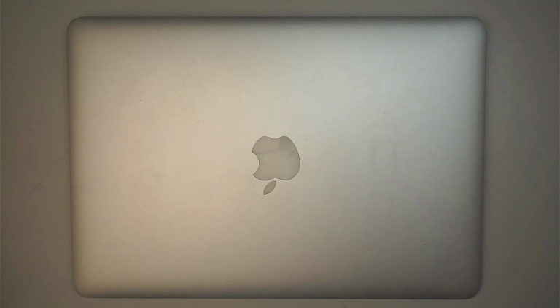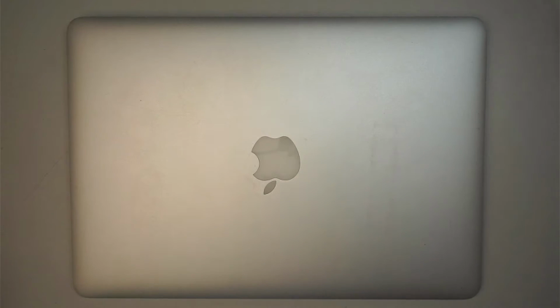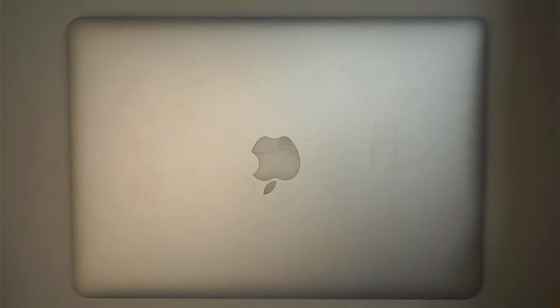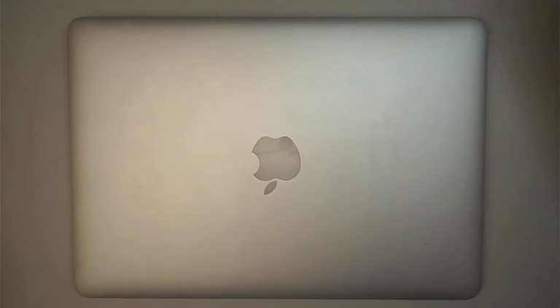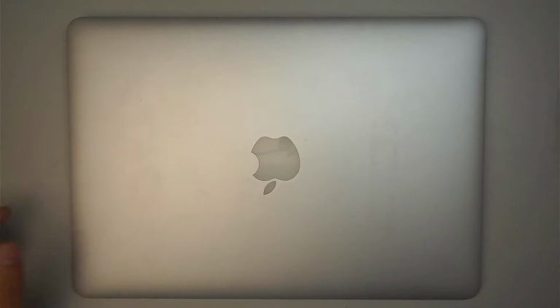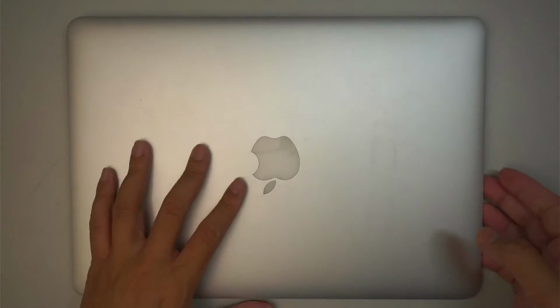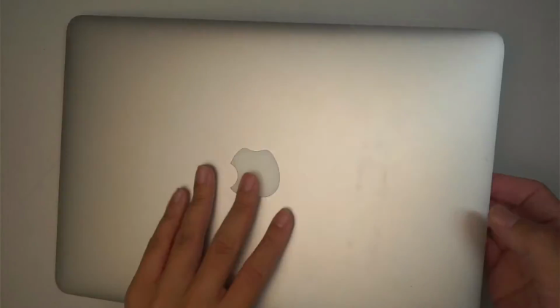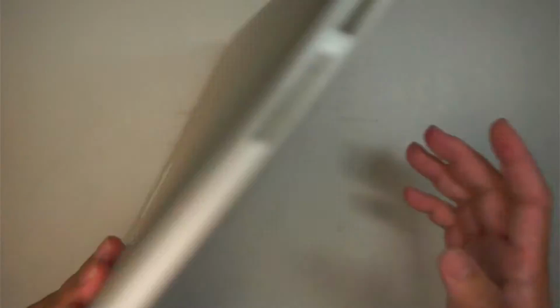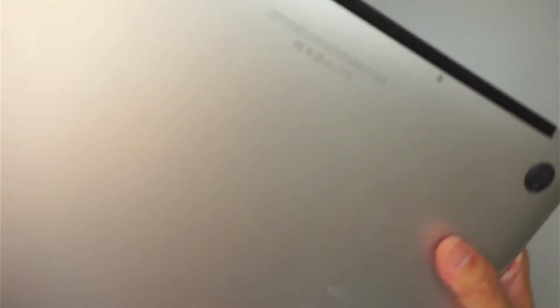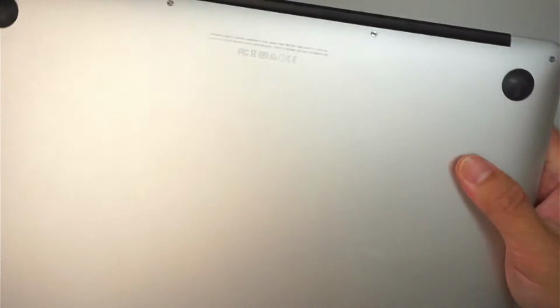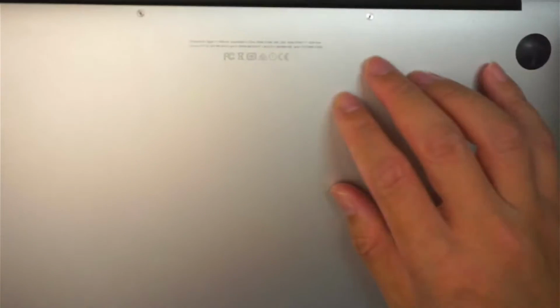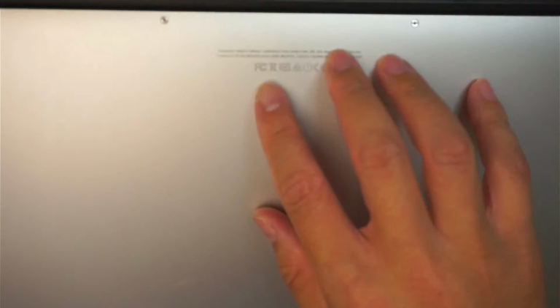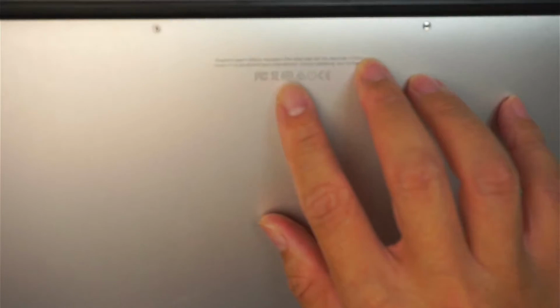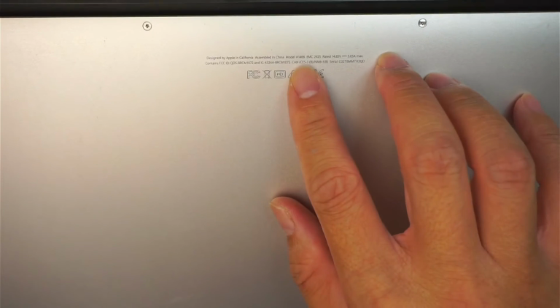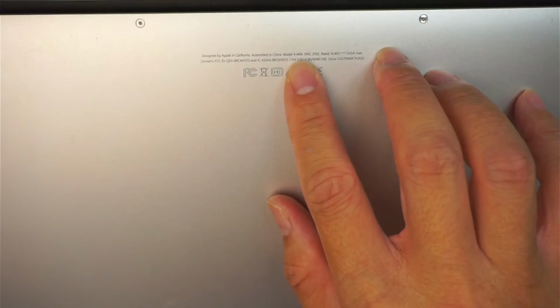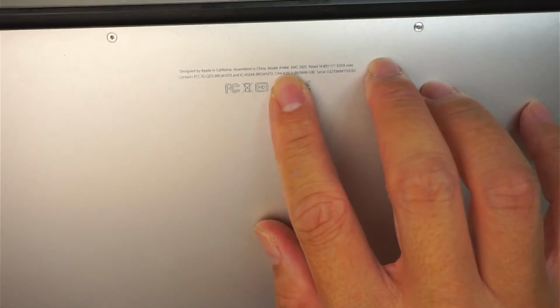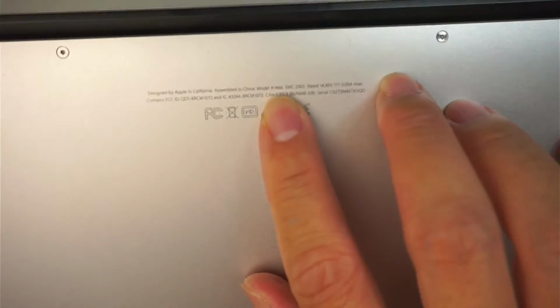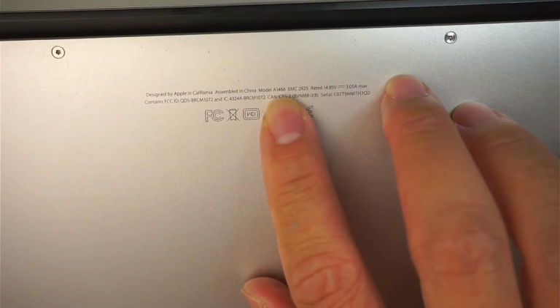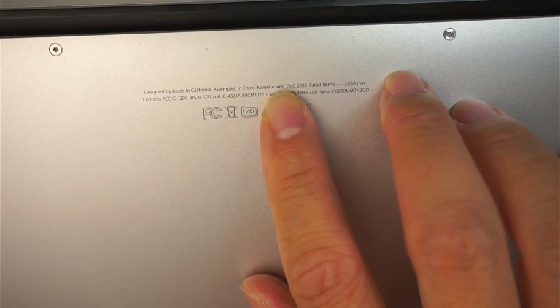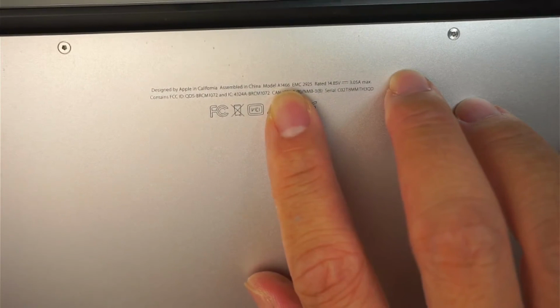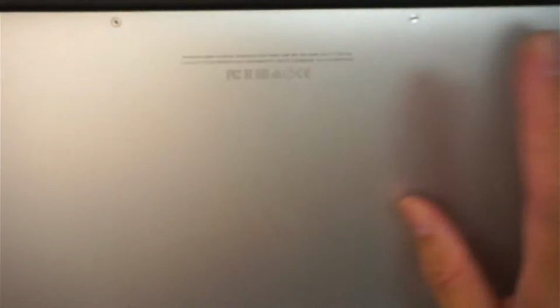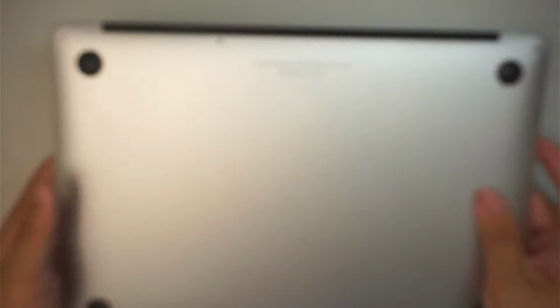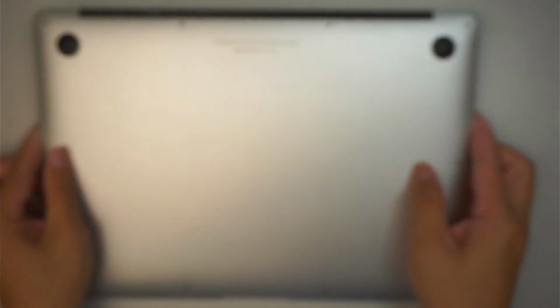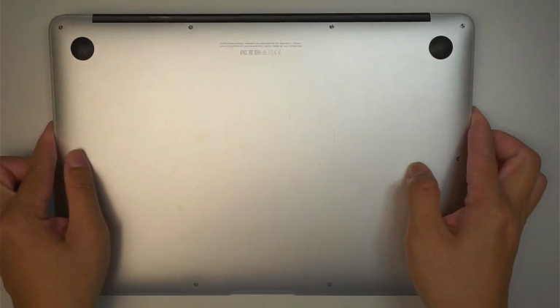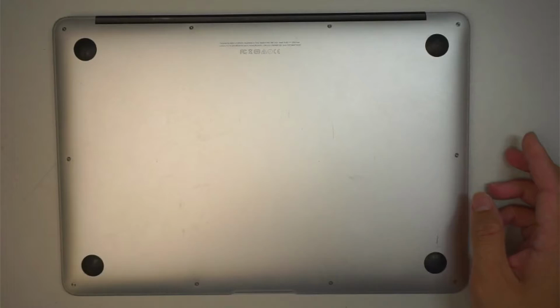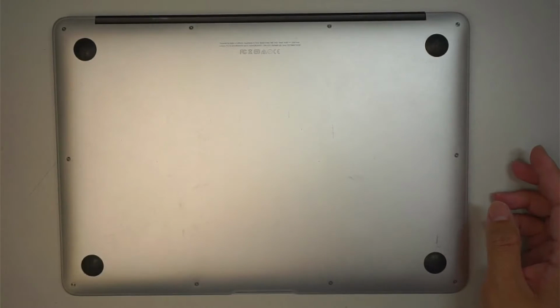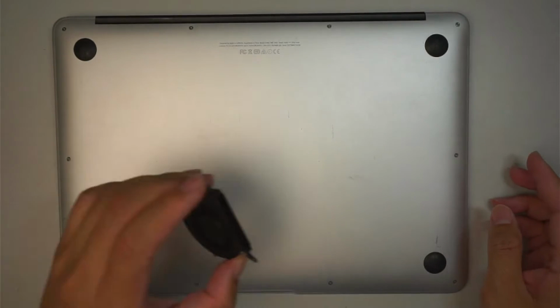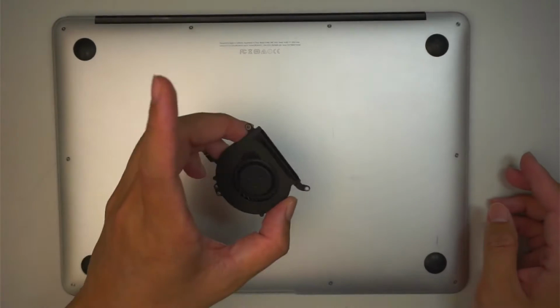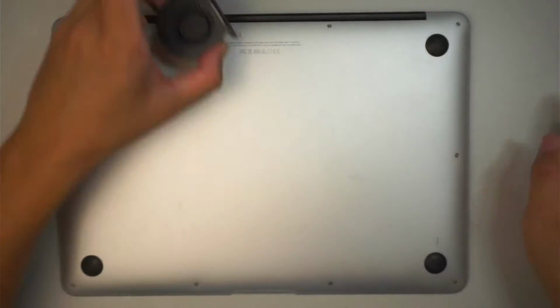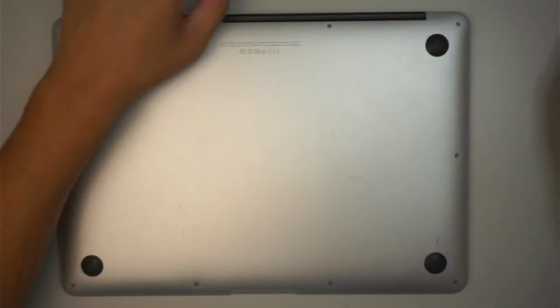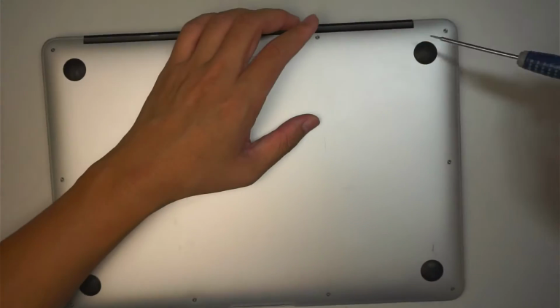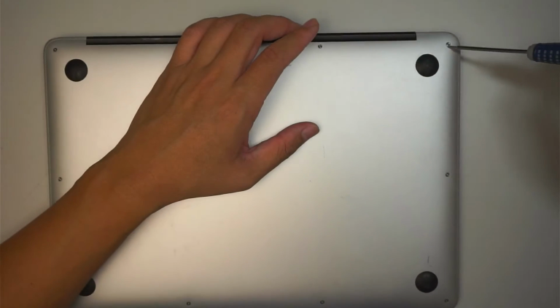Hi, welcome, Simon here. Hope you're doing well. This is the MacBook Air model A1466. I'll be replacing the CPU fan. Let's go ahead and get started.